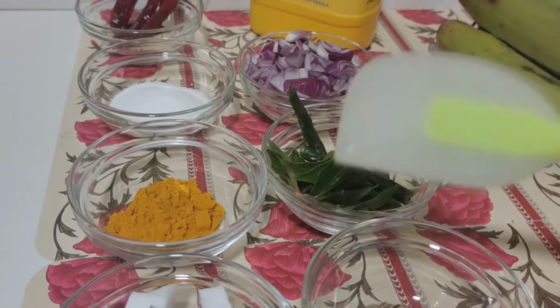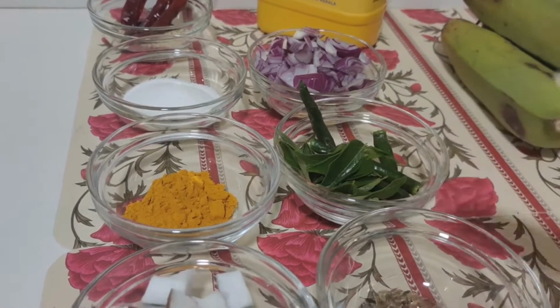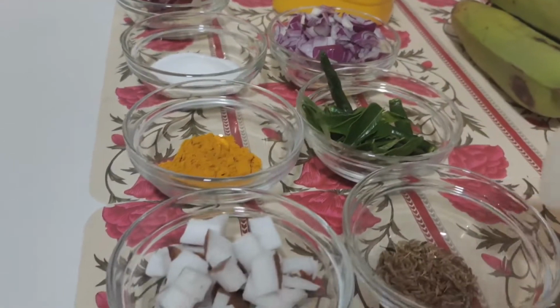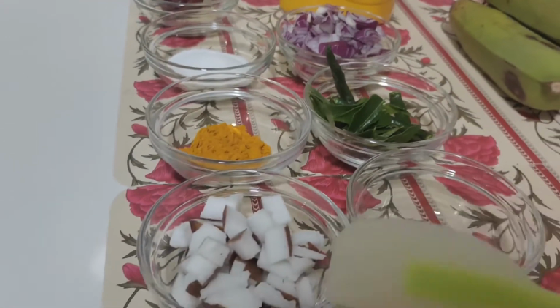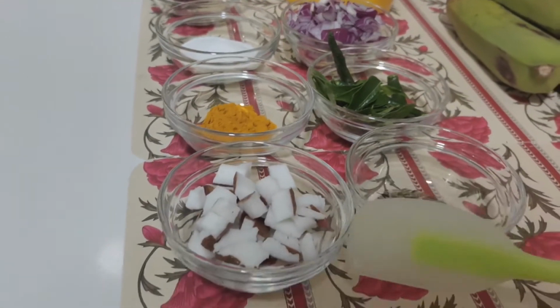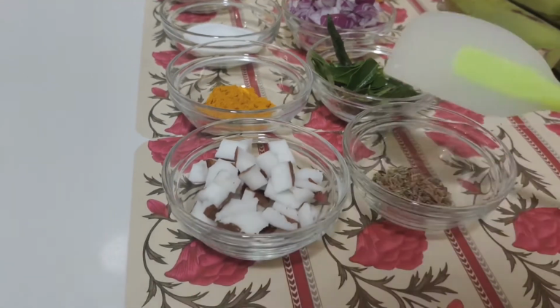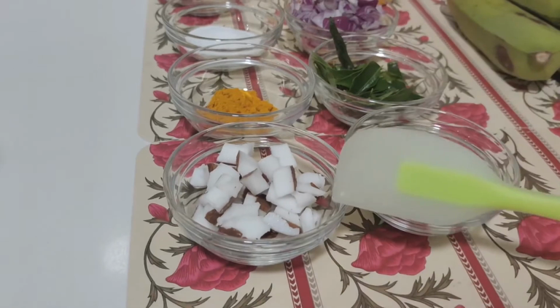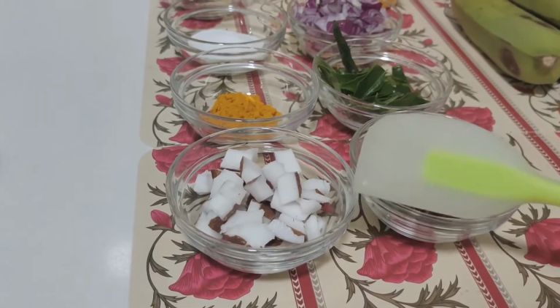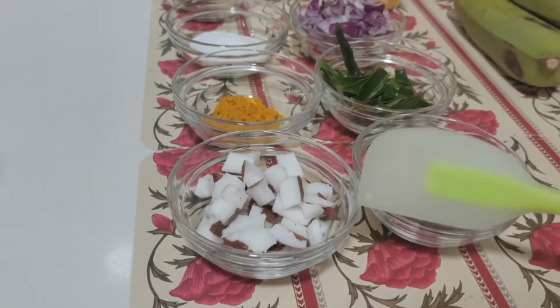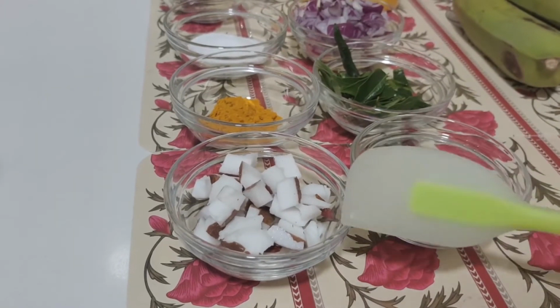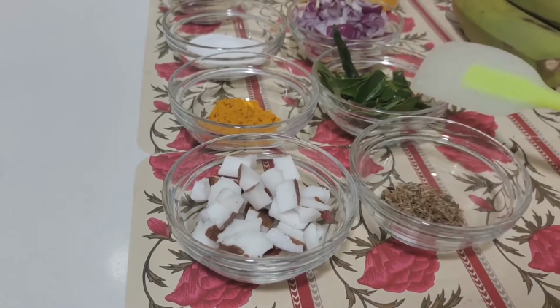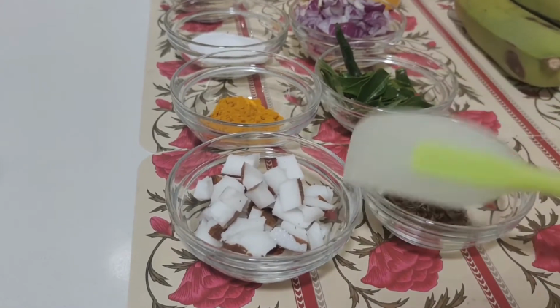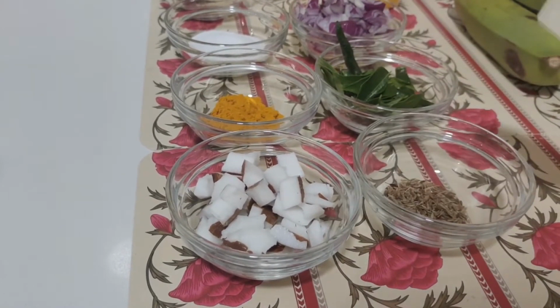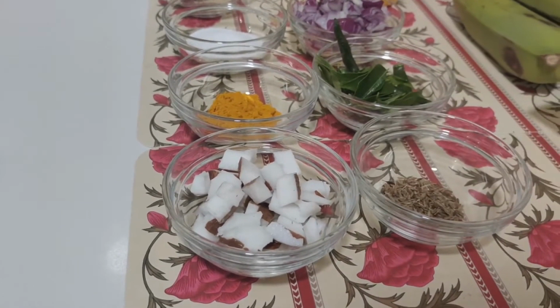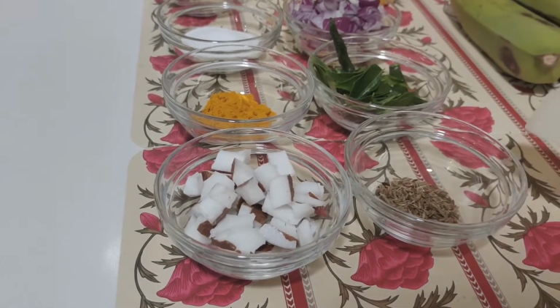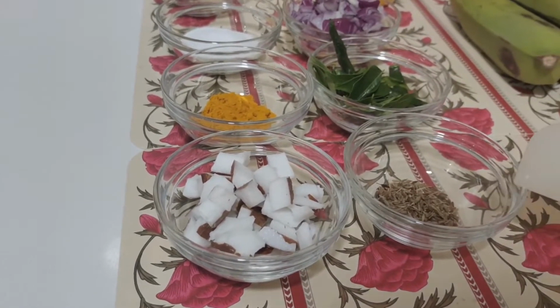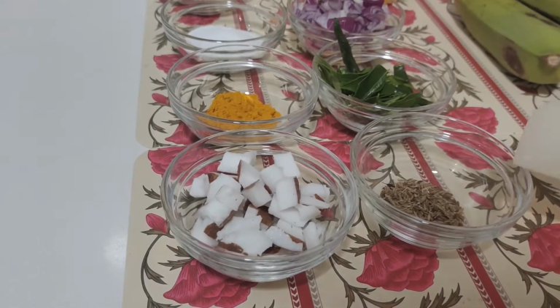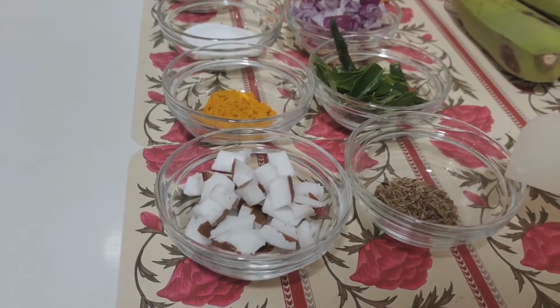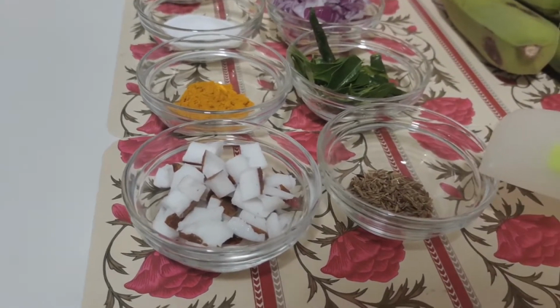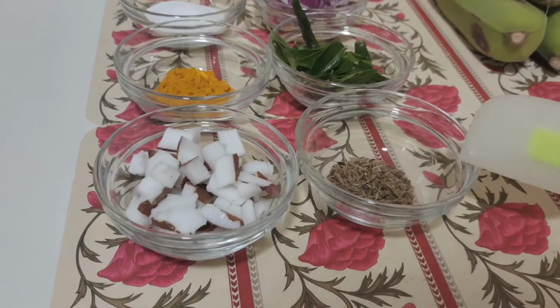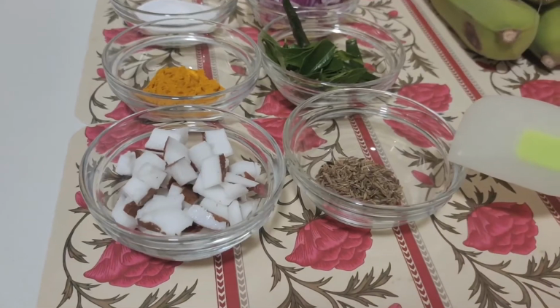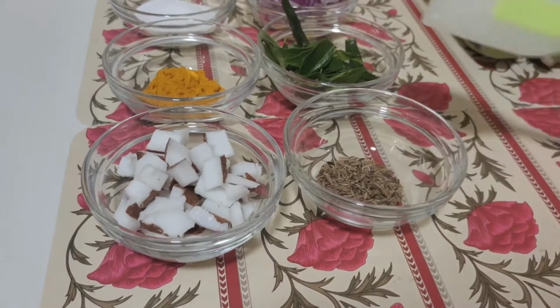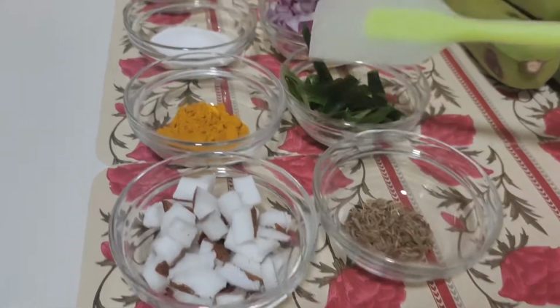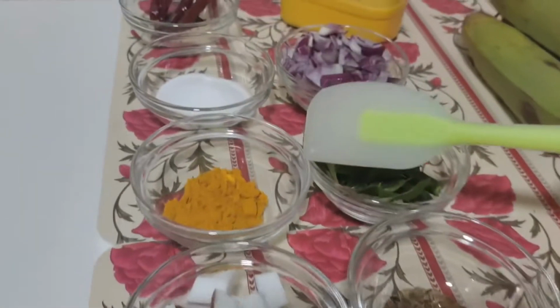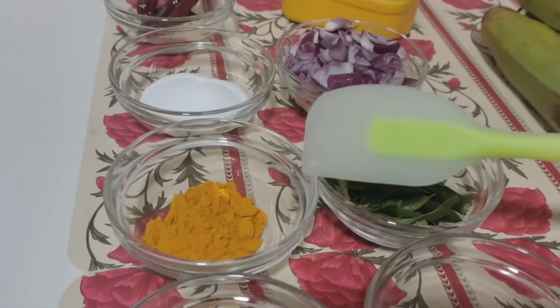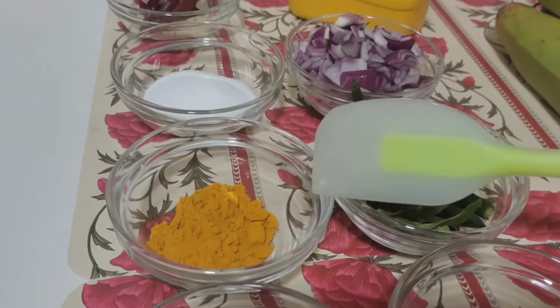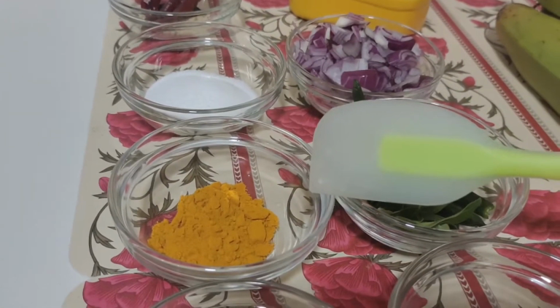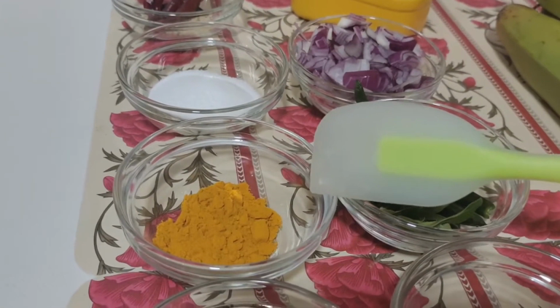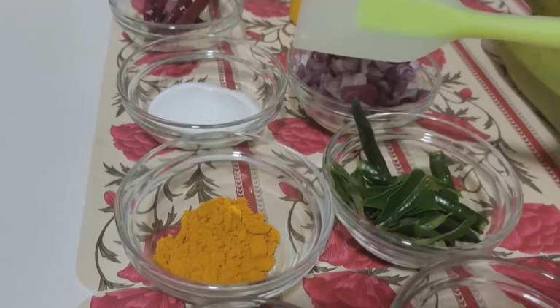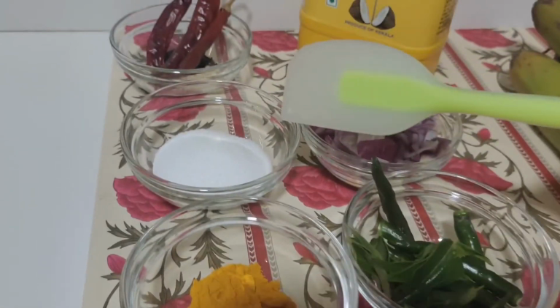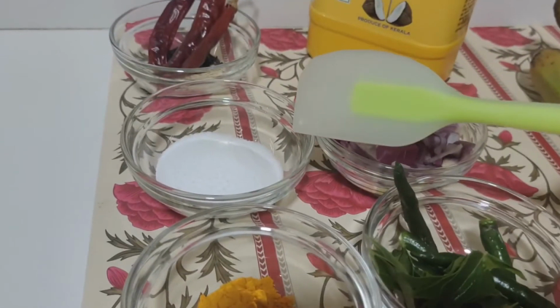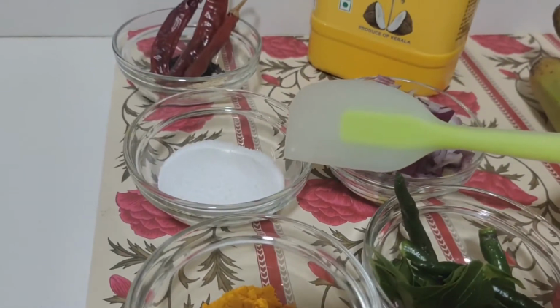We will paste it. We will not mix it in the dish. There is turmeric. There is tasting salt.